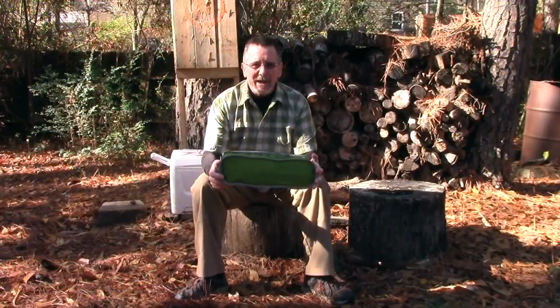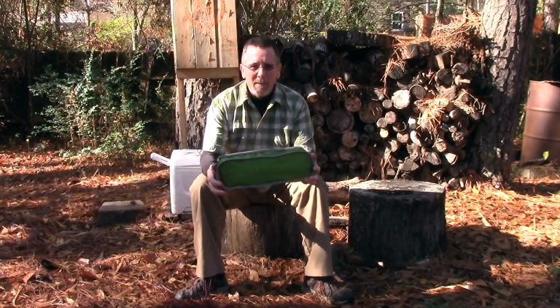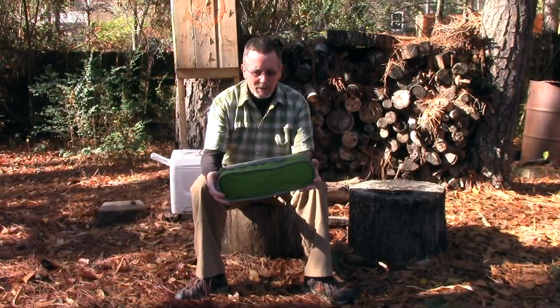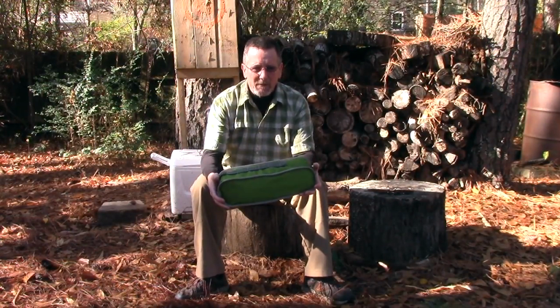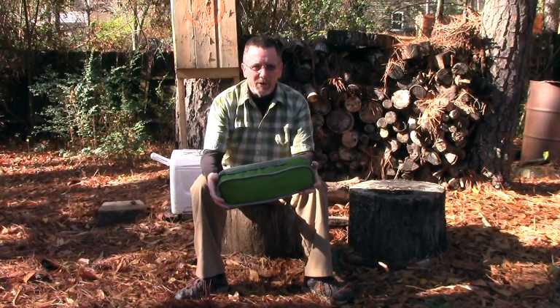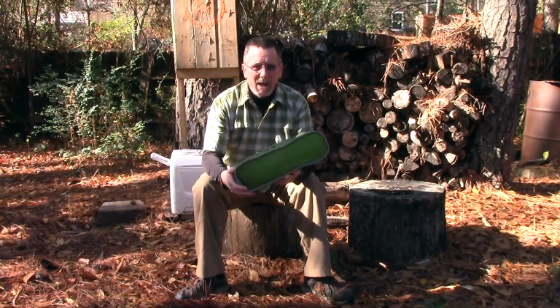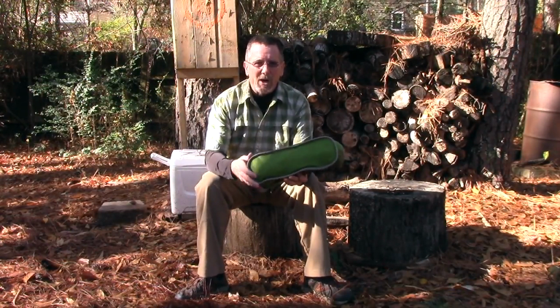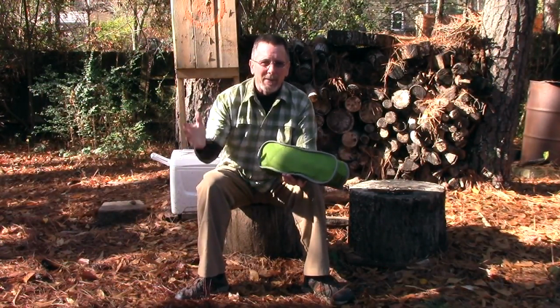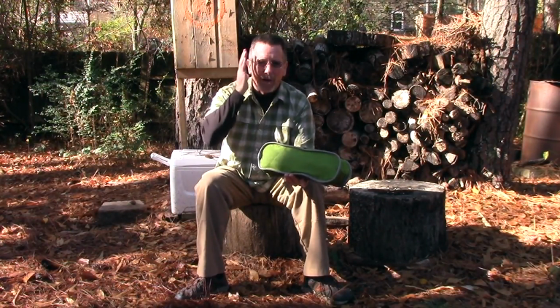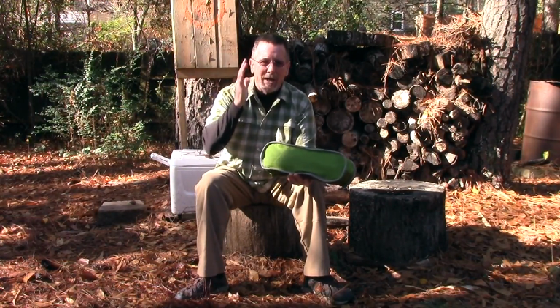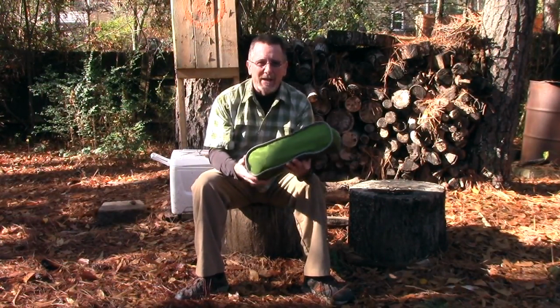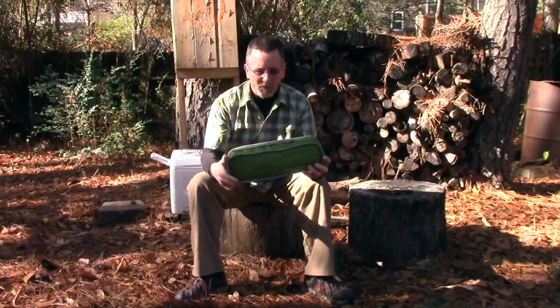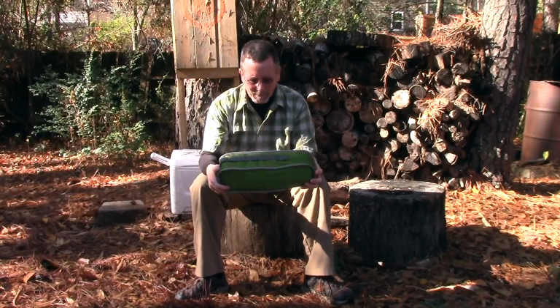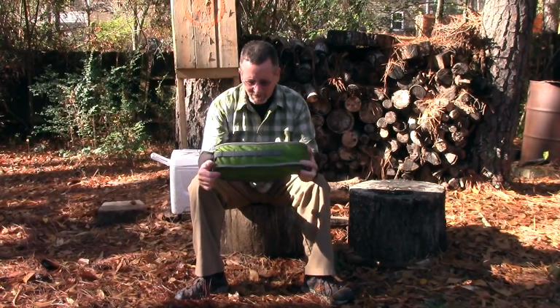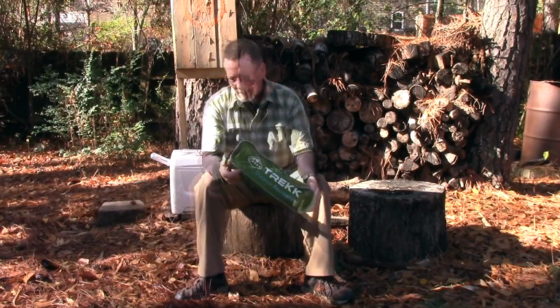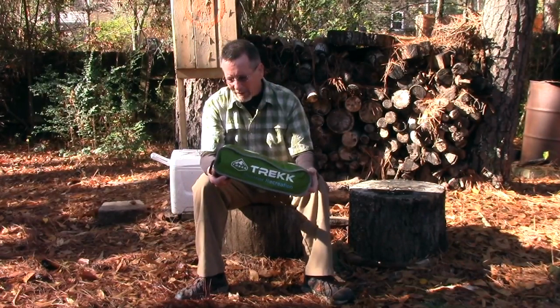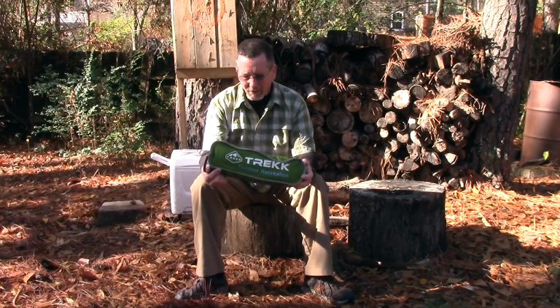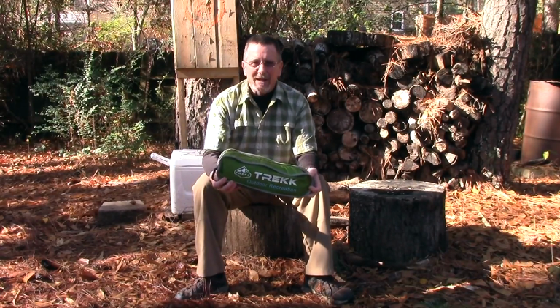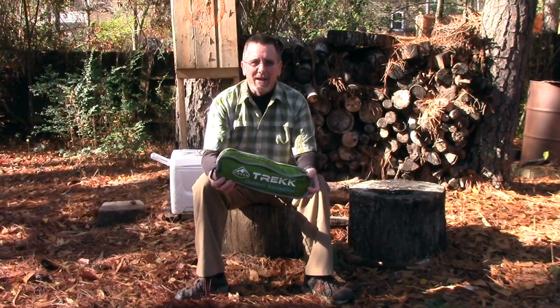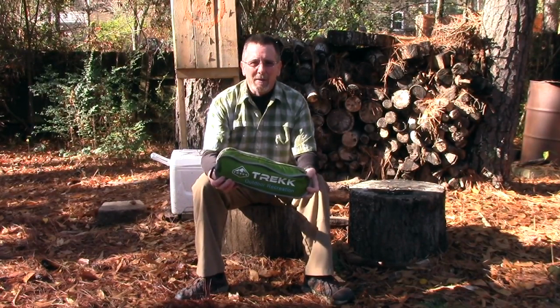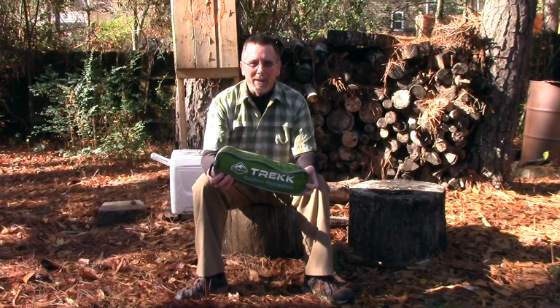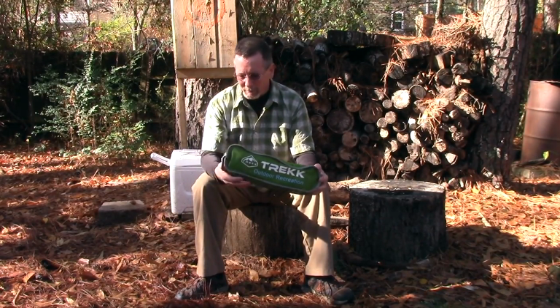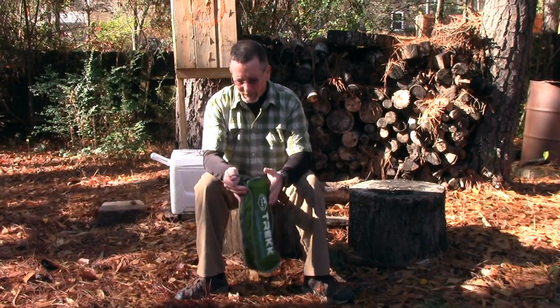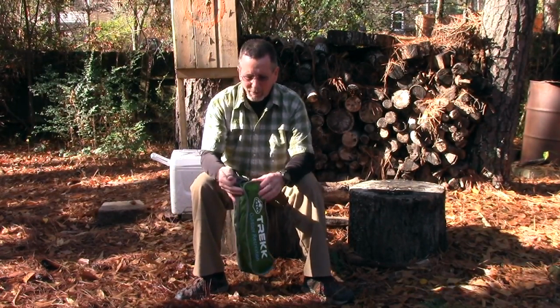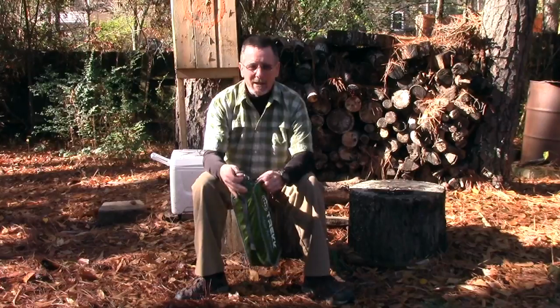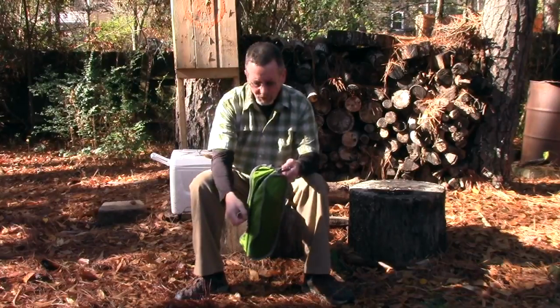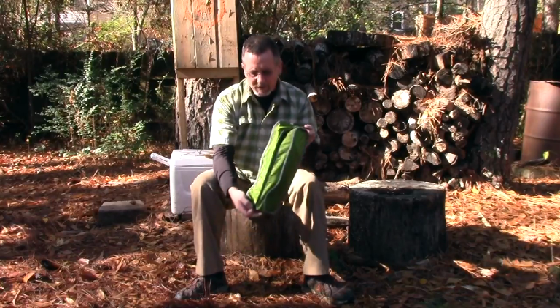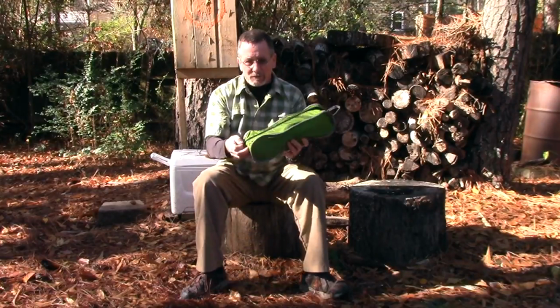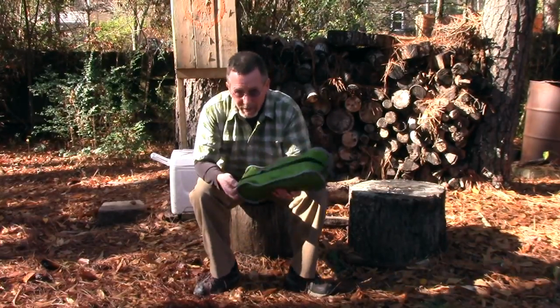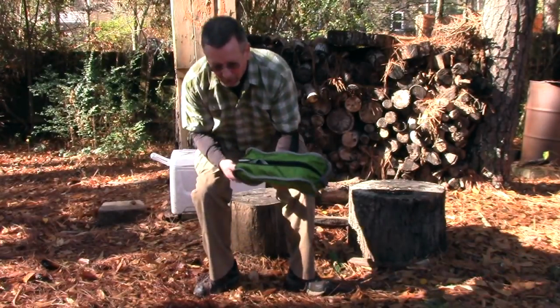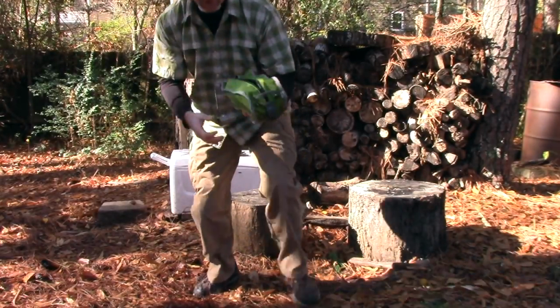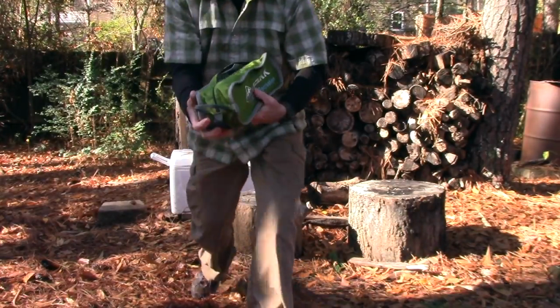I've got you way back so I can get all this in the frame. I'm sorry about the bright white light on the side of my face — I probably kind of look like that guy in the Batman movie. But anyway, I'm going to show you this. Let me get a little closer for a second.